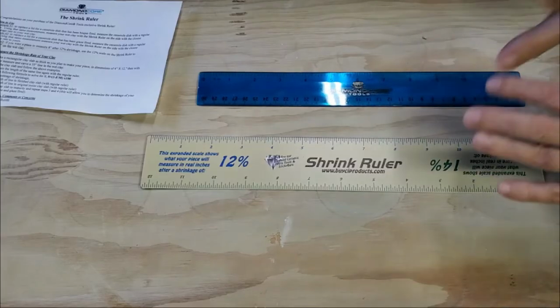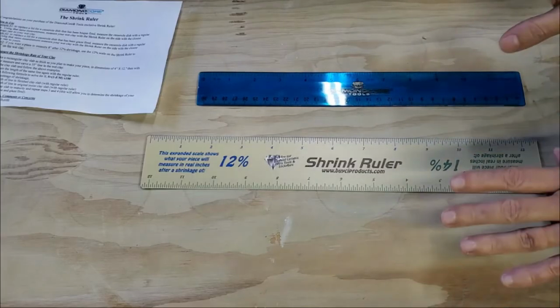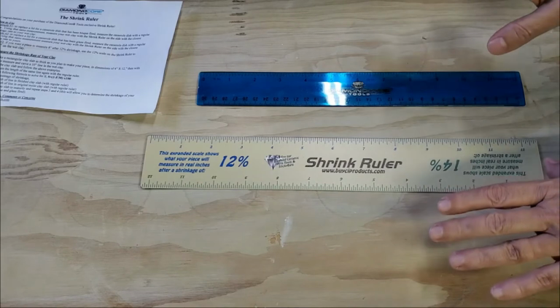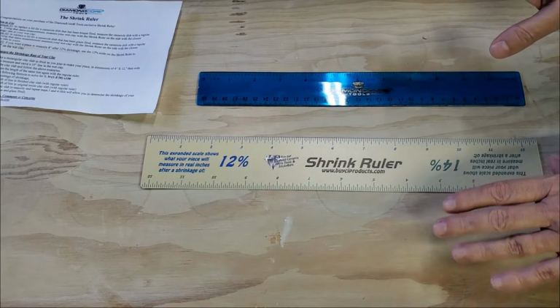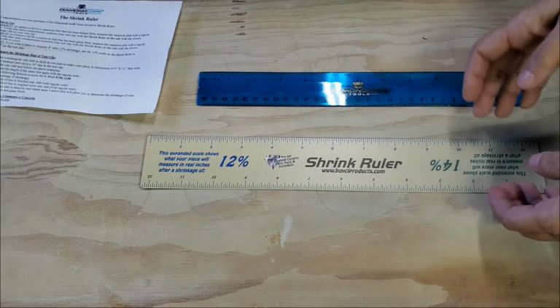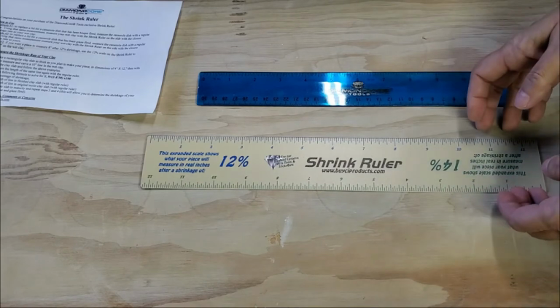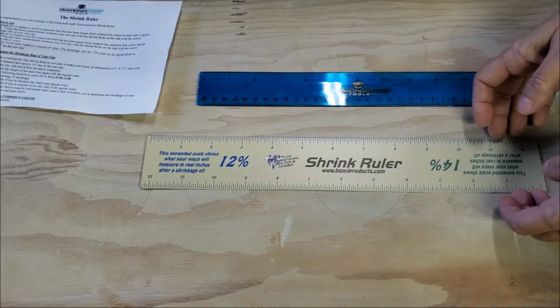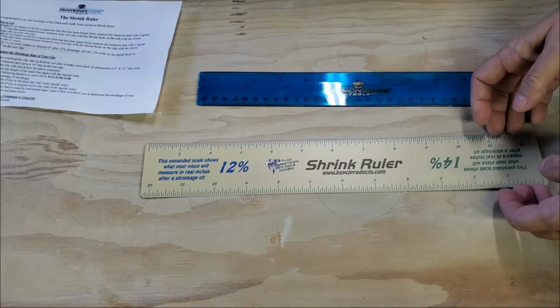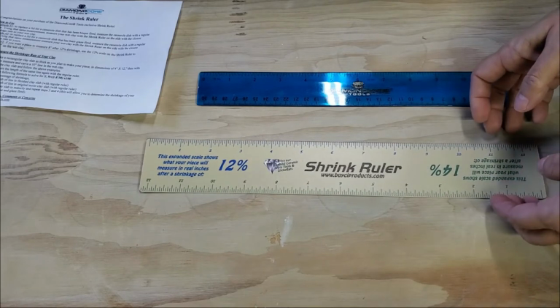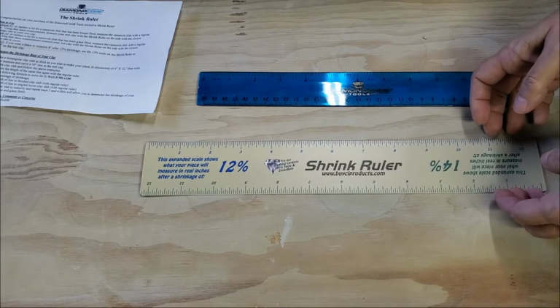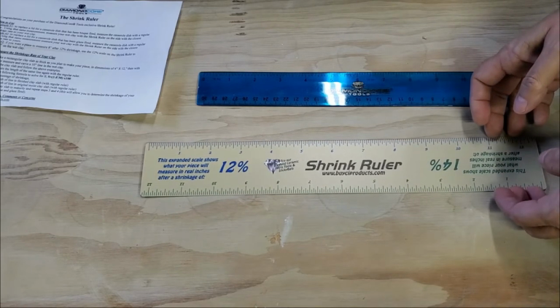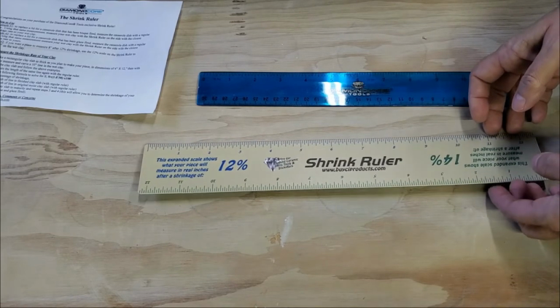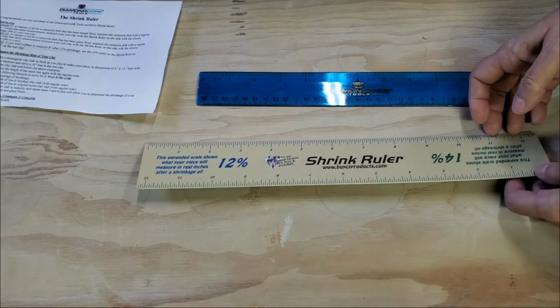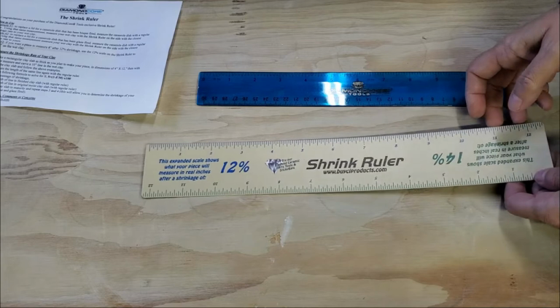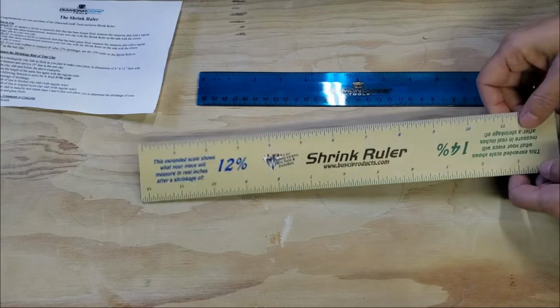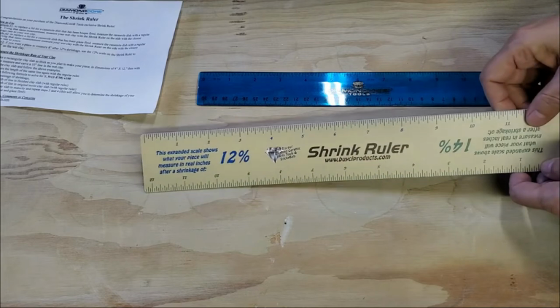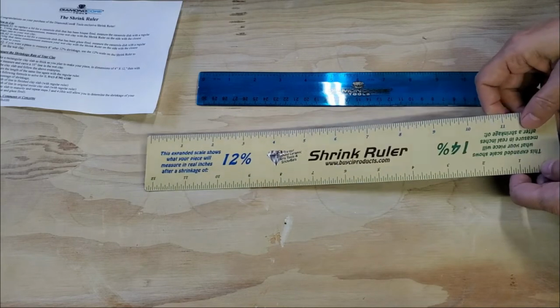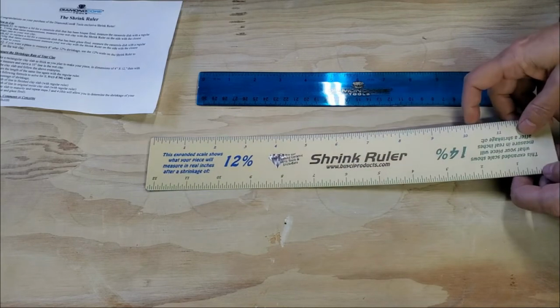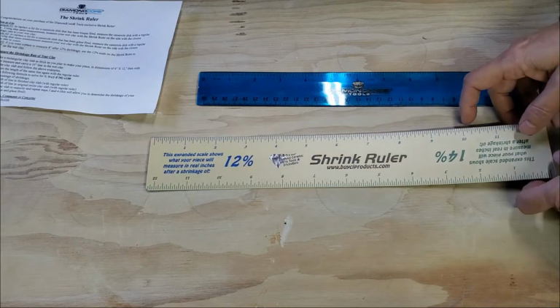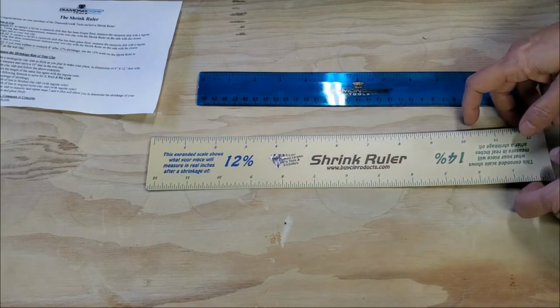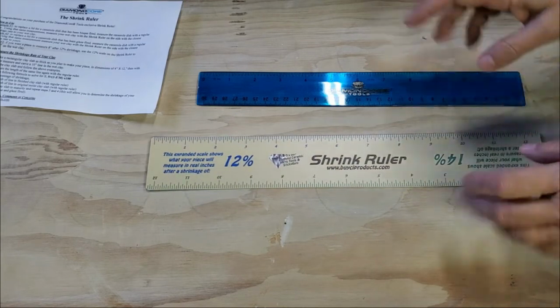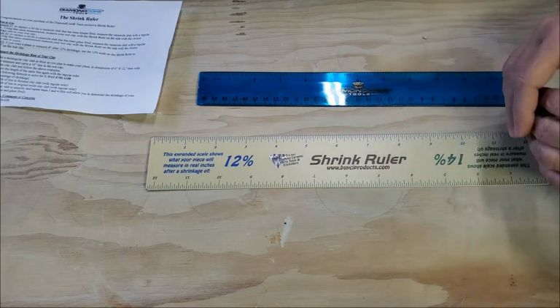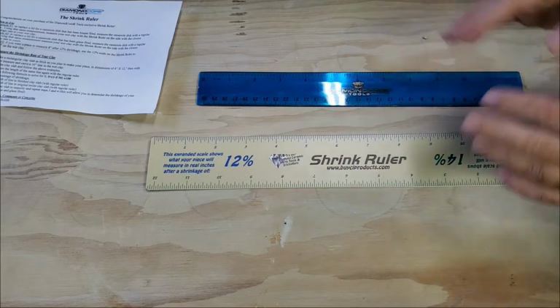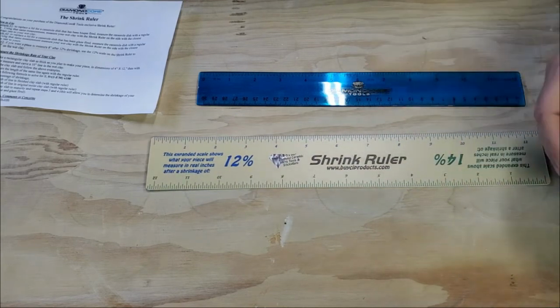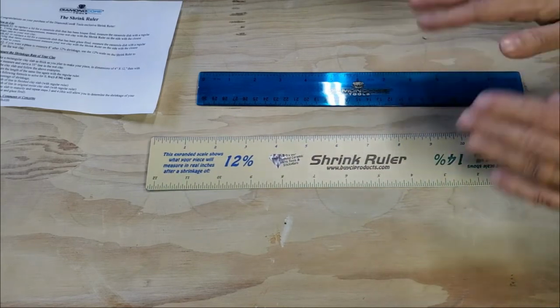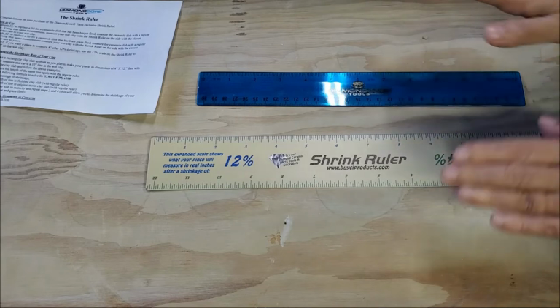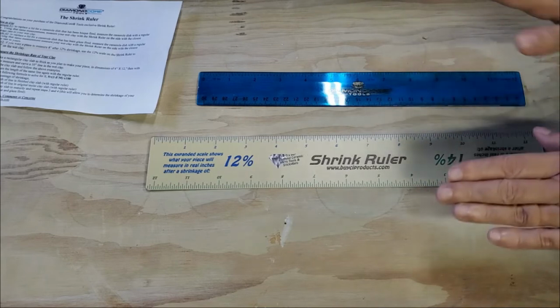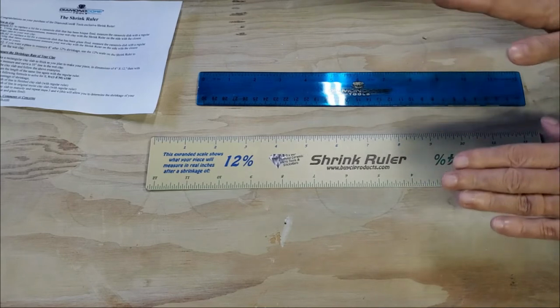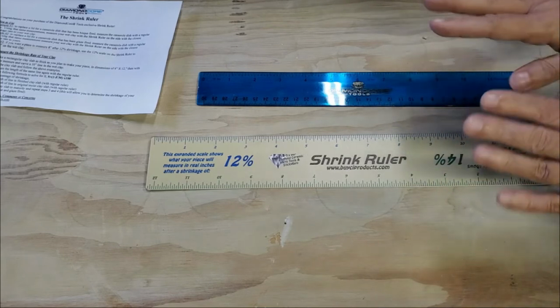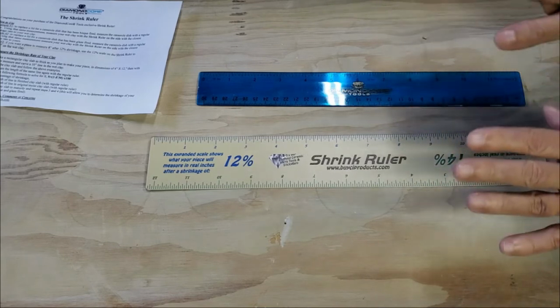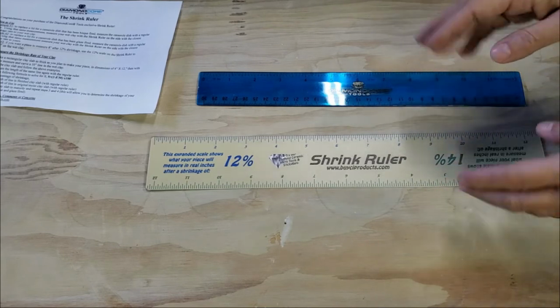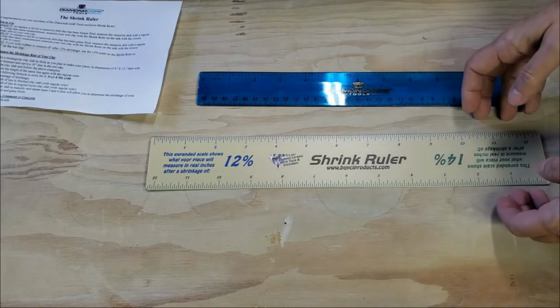Basically what this is, is this will tell me the final size of my piece by using this ruler. As you know, when you're doing something in ceramics, you can measure four inches and it ends up about three and a half — you know, that type of thing.